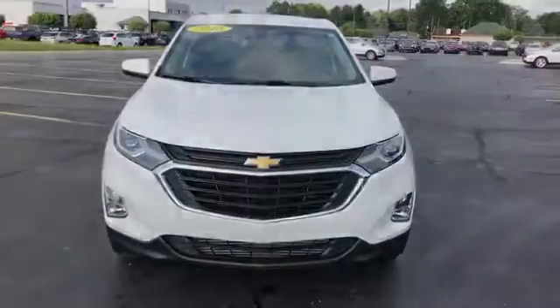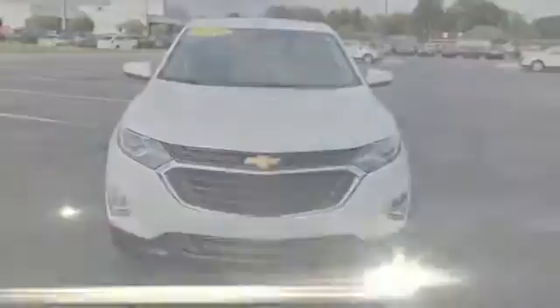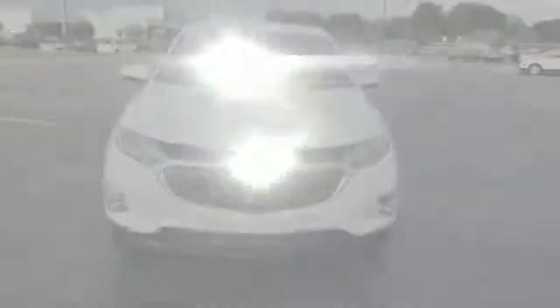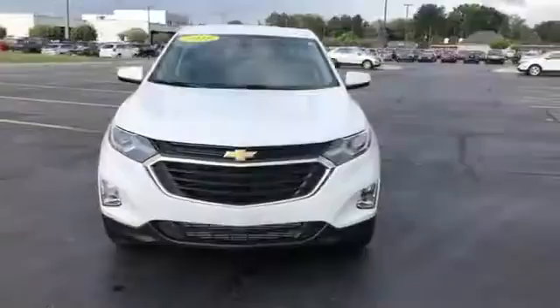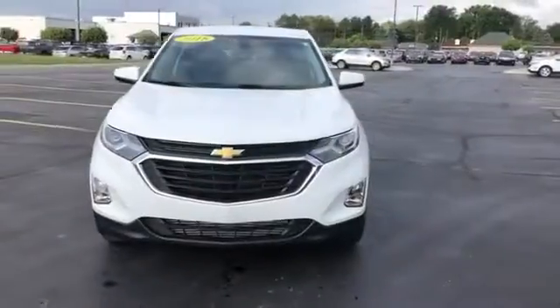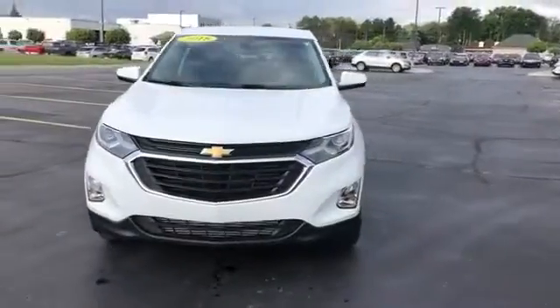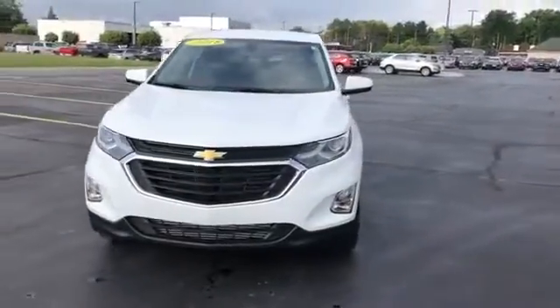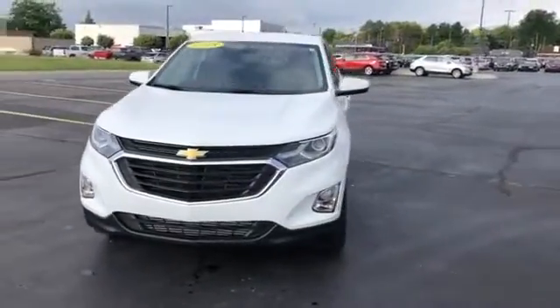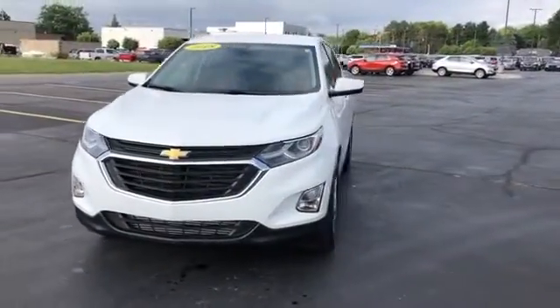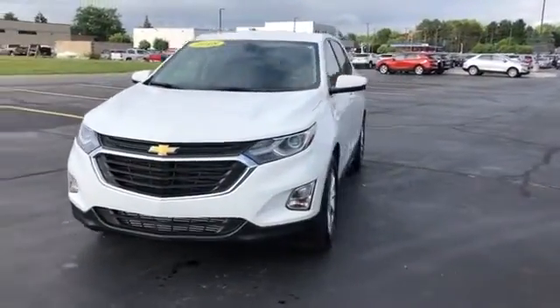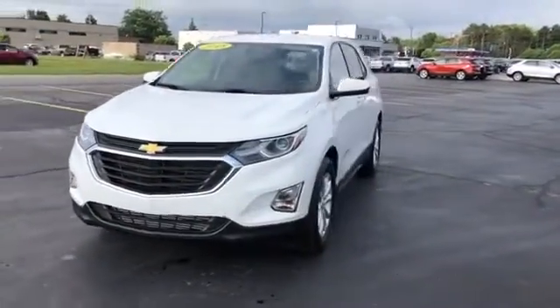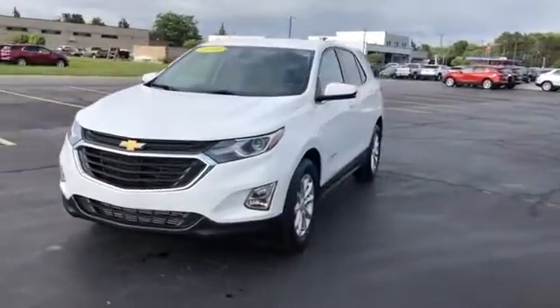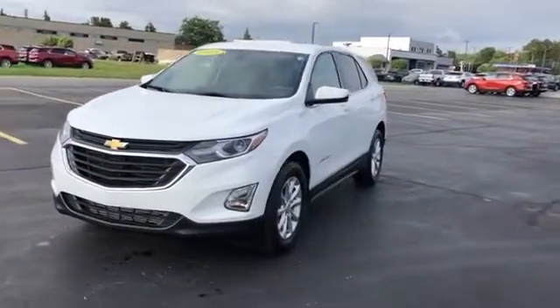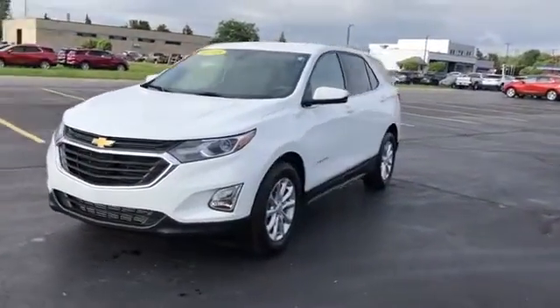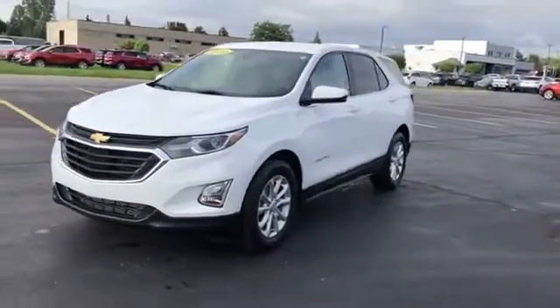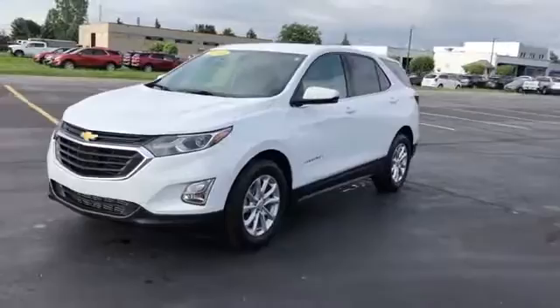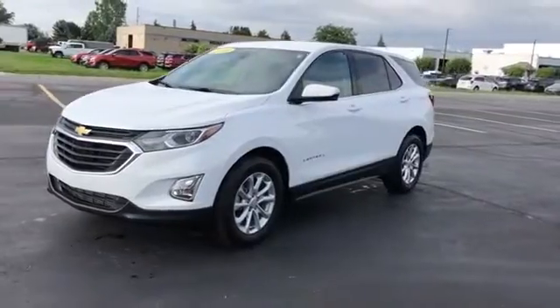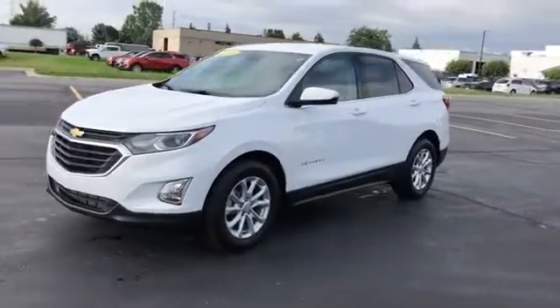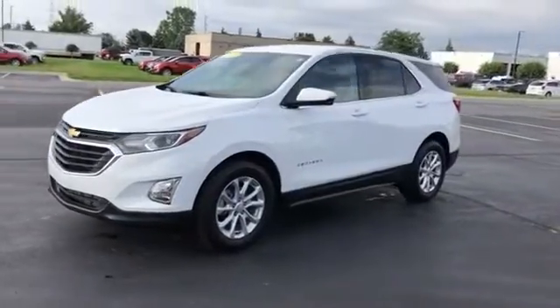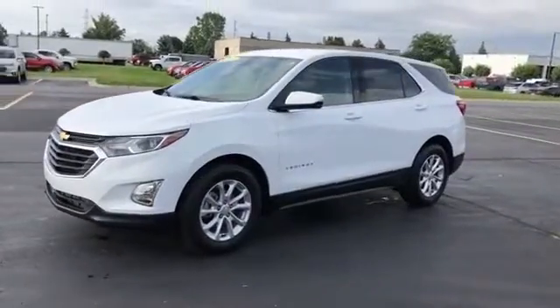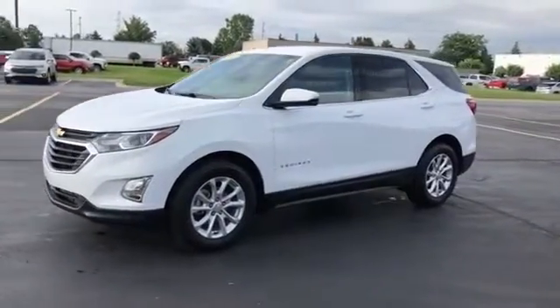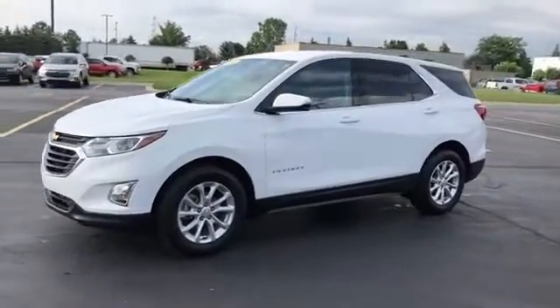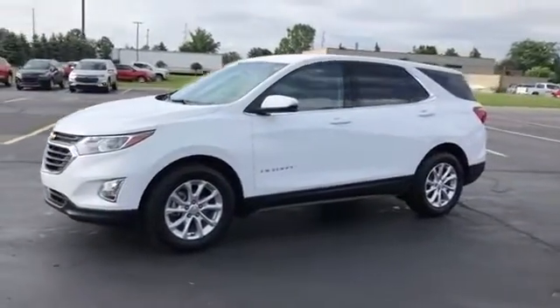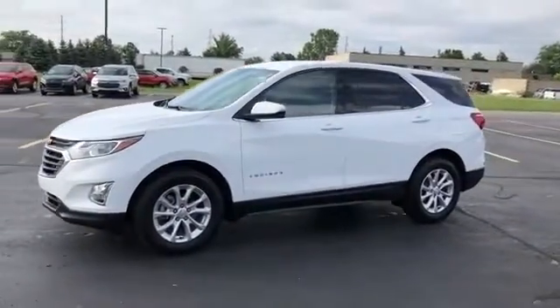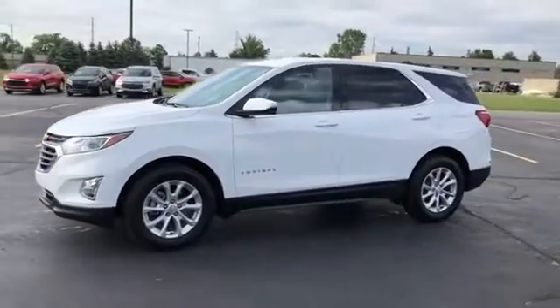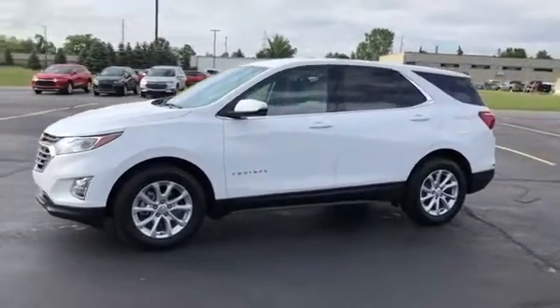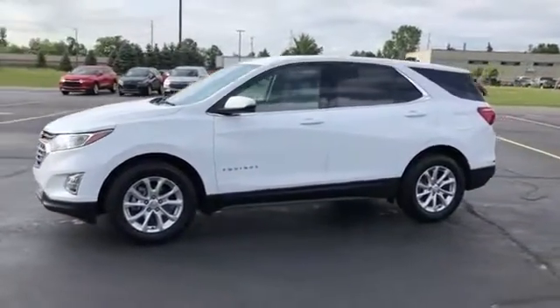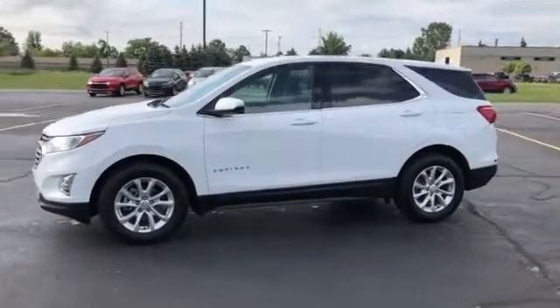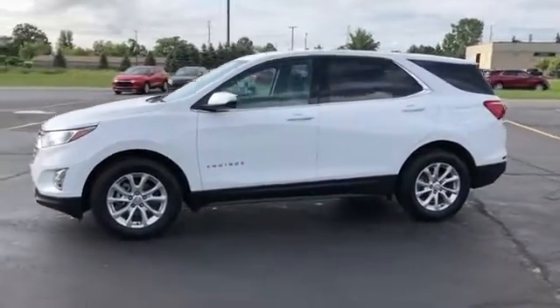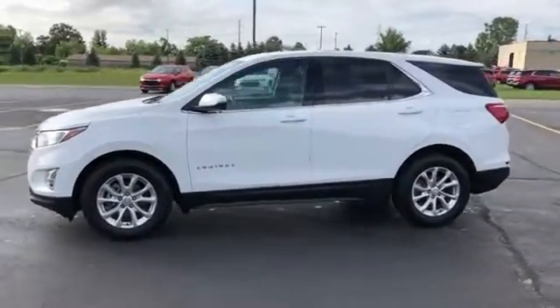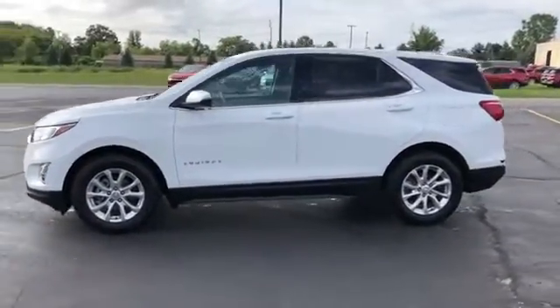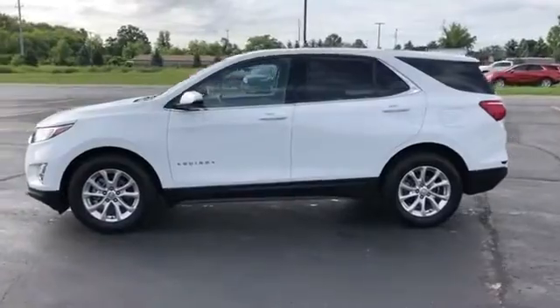2018 Chevrolet Equinox. With less than 23,000 miles on the odometer, this SUV offers space as well as power and performance.